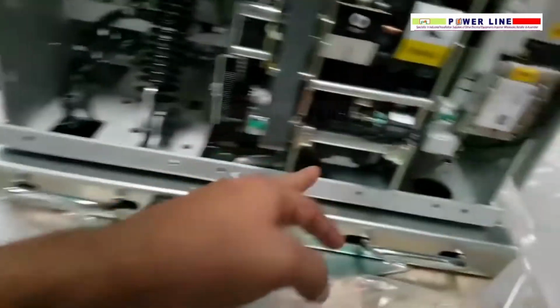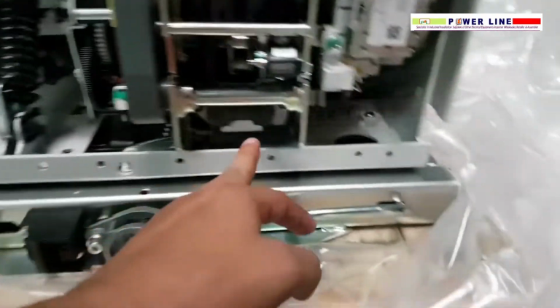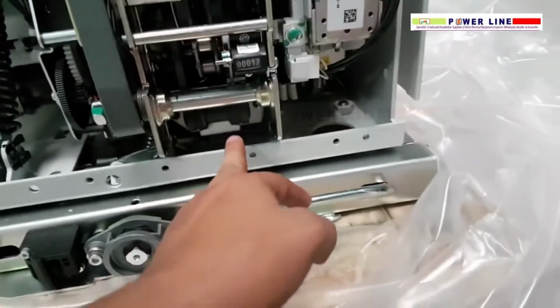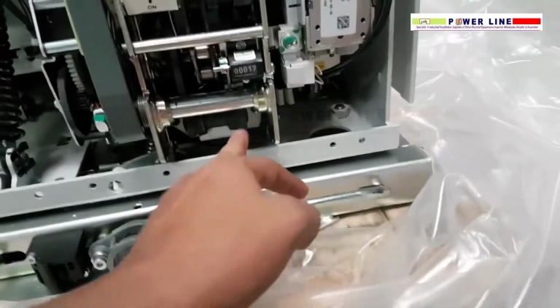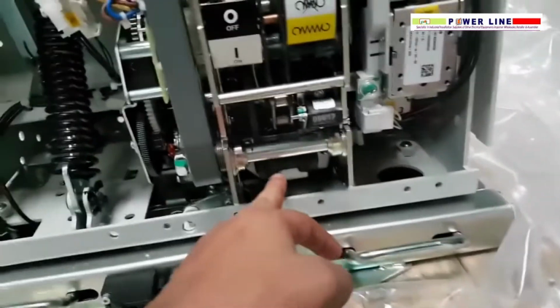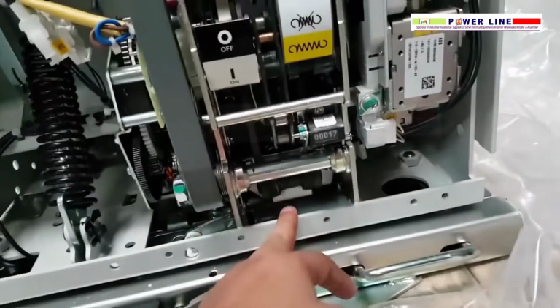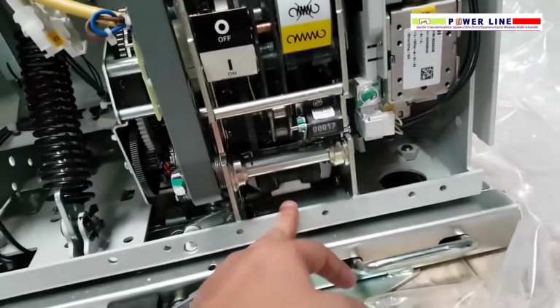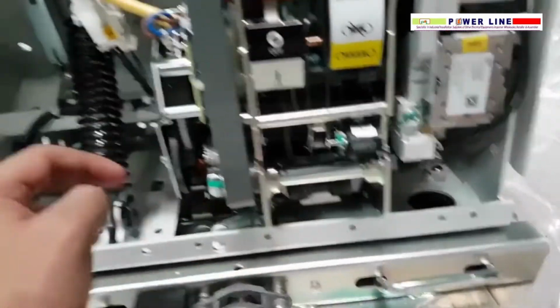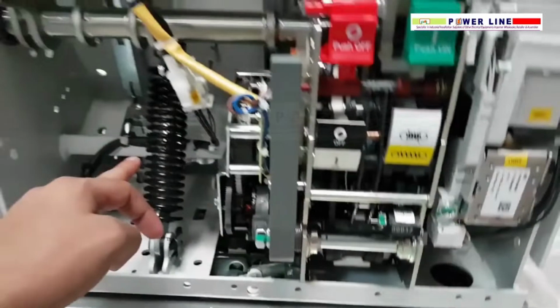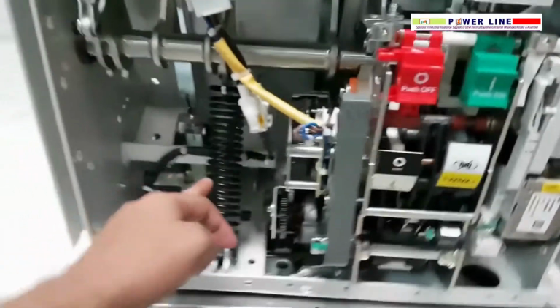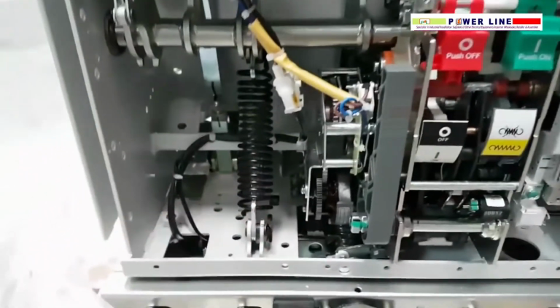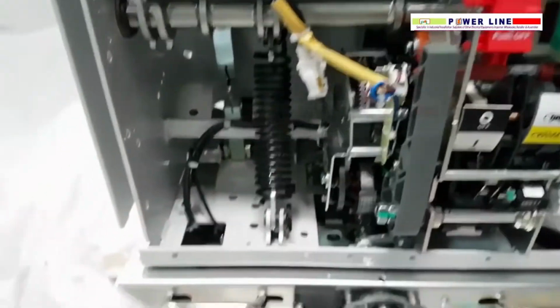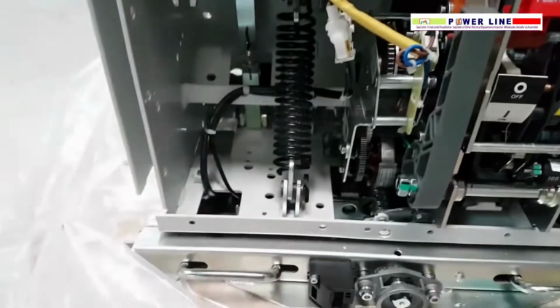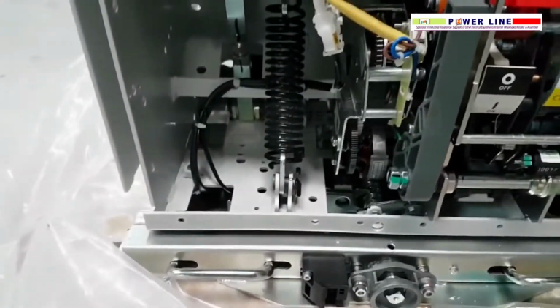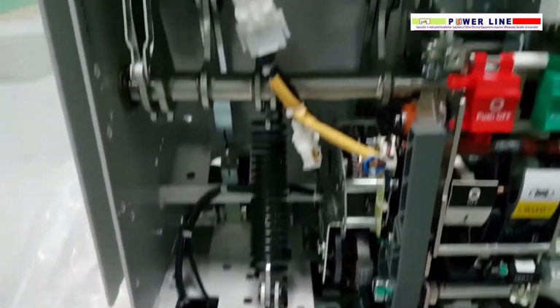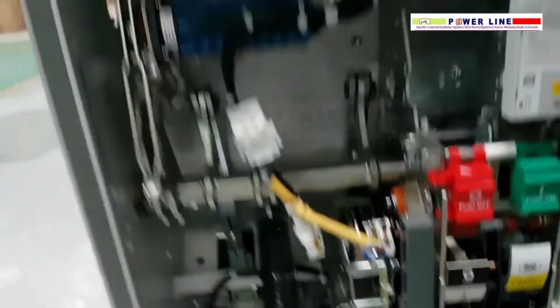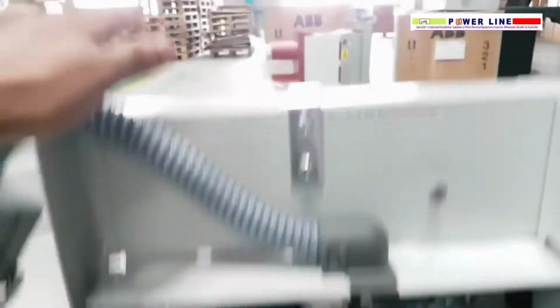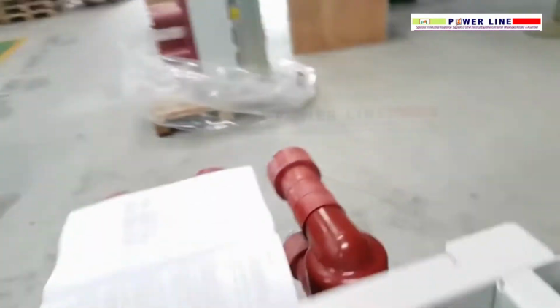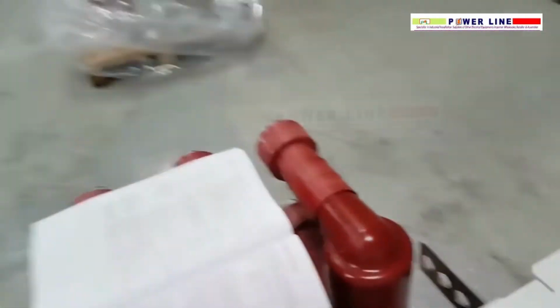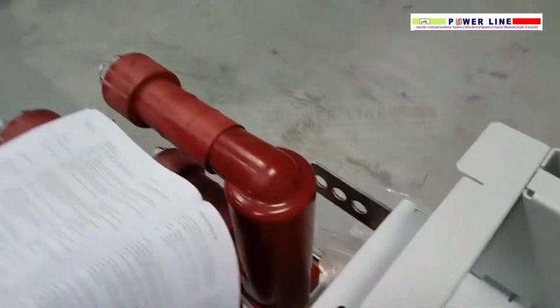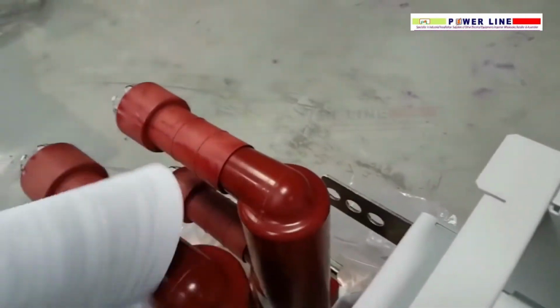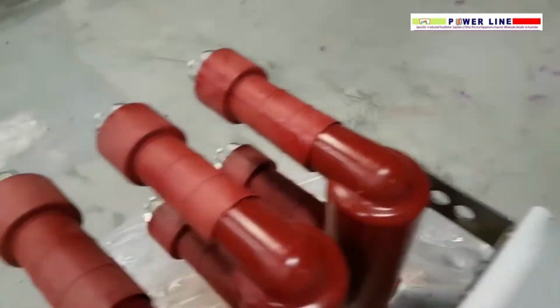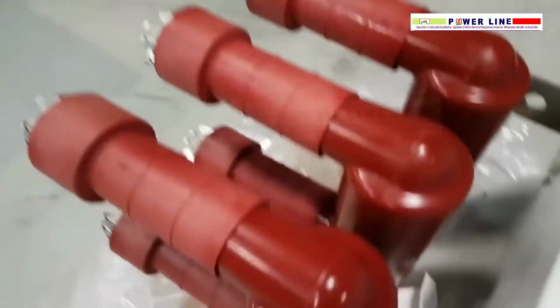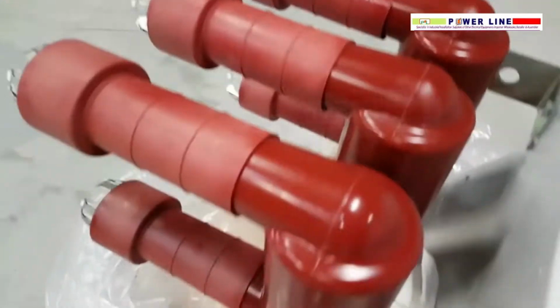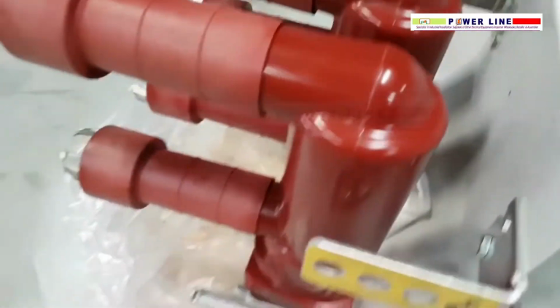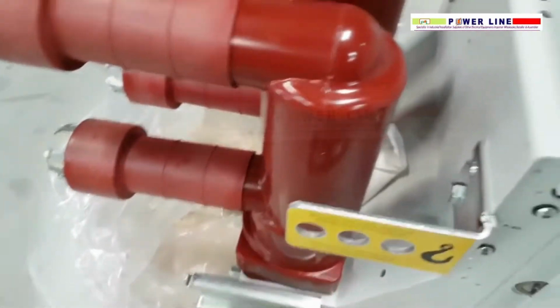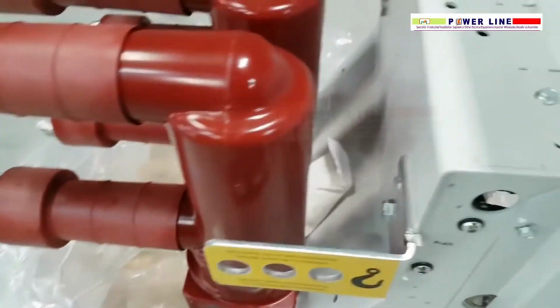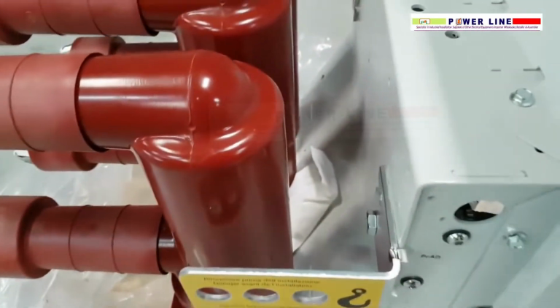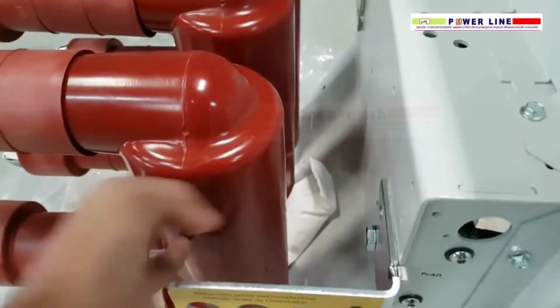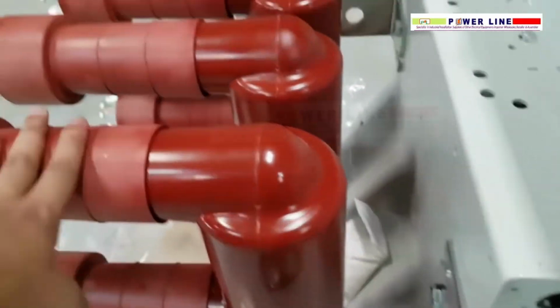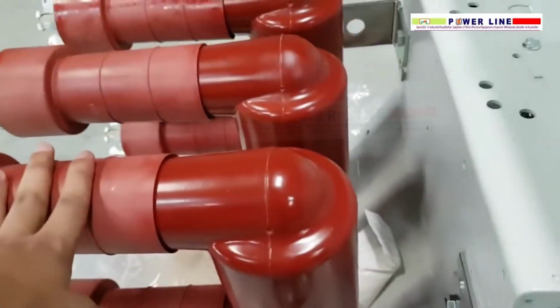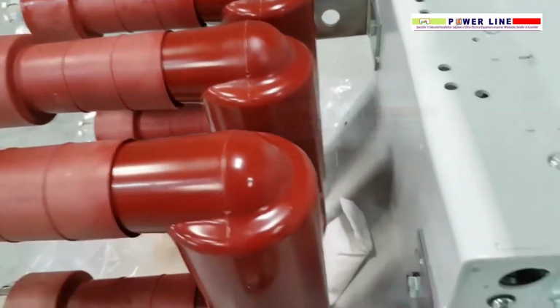That is the closing coil, and this is the opening coil. This is the pole, and this is the connecting arm.